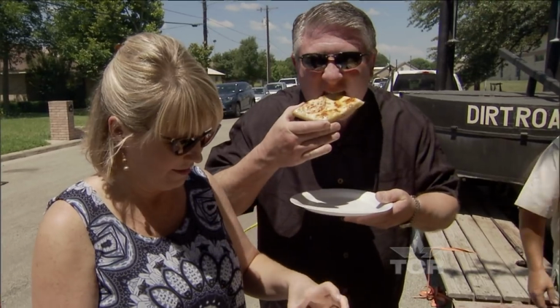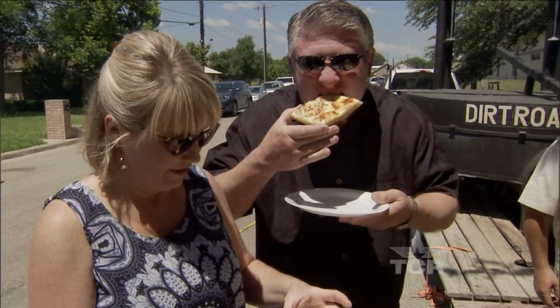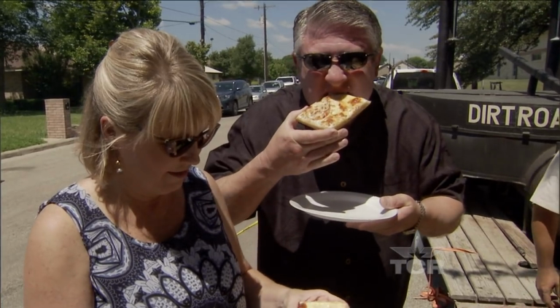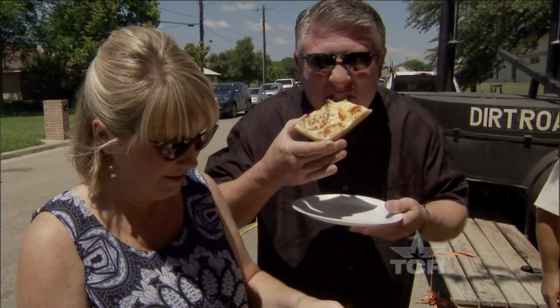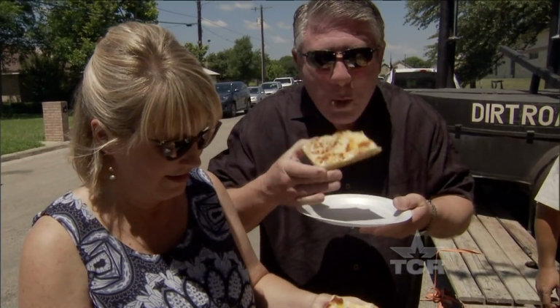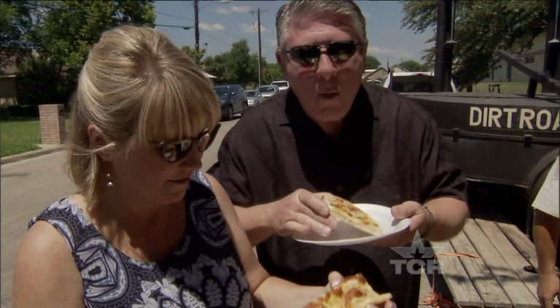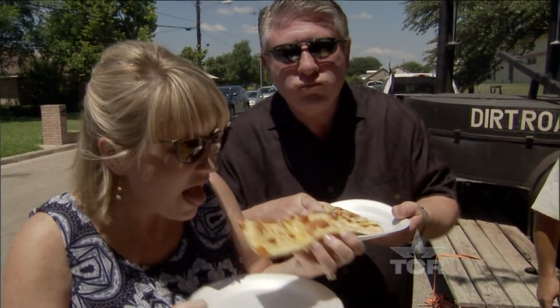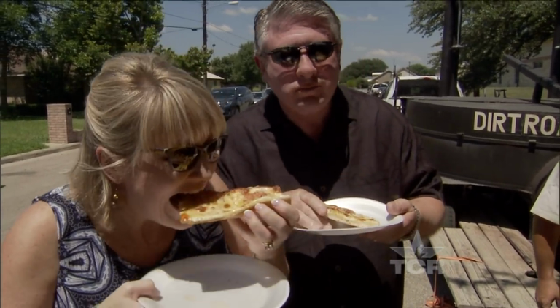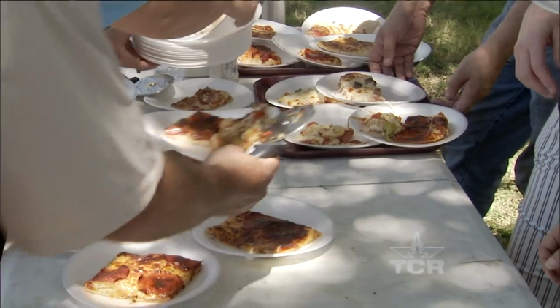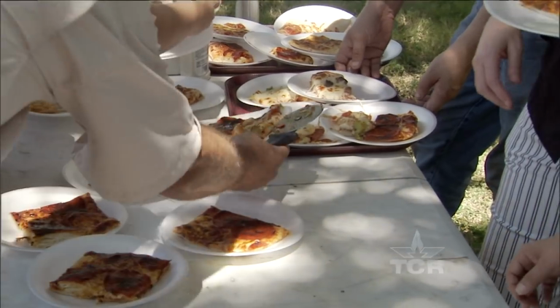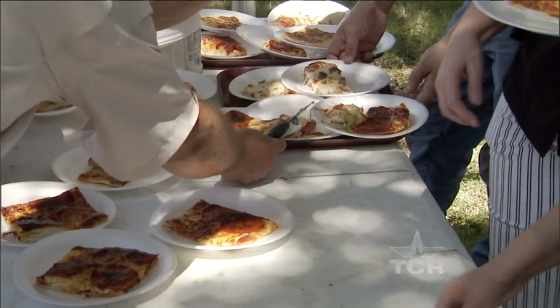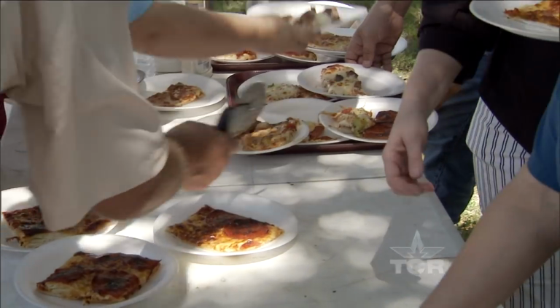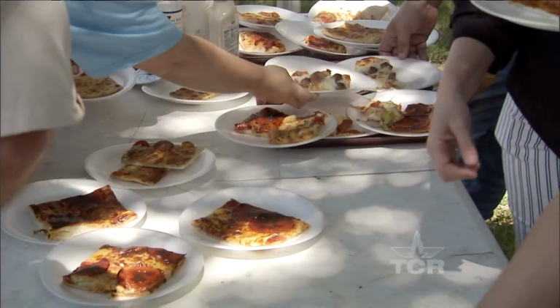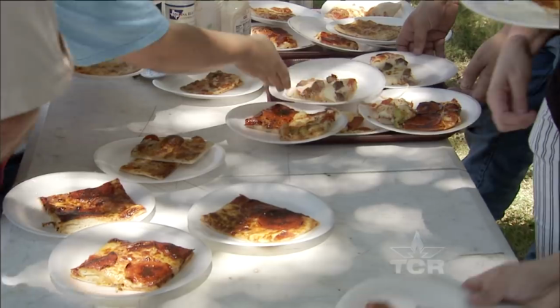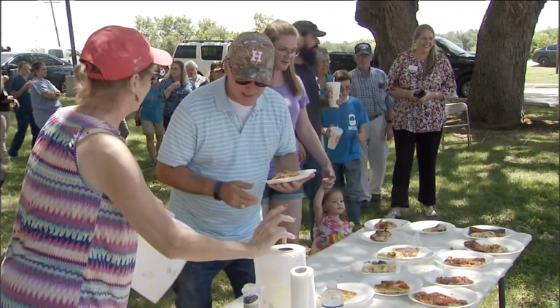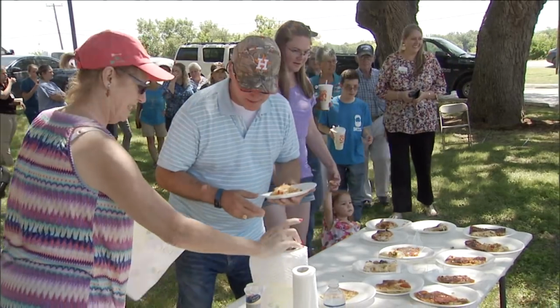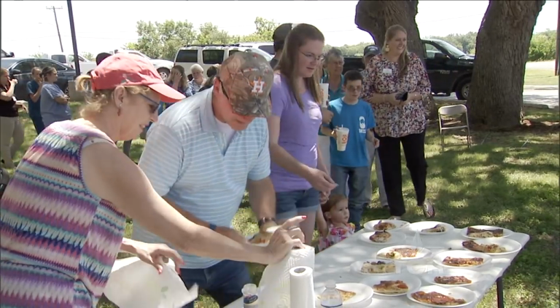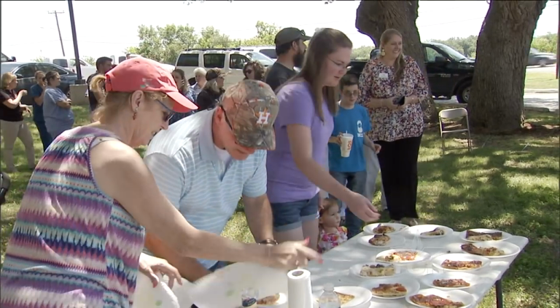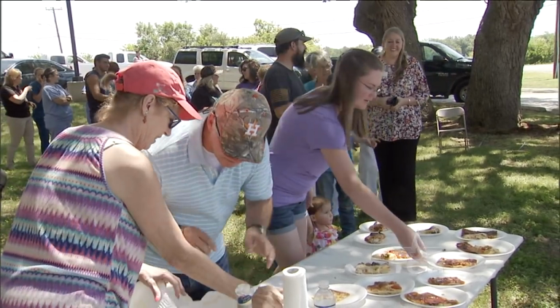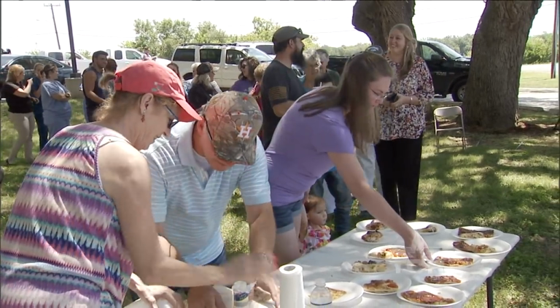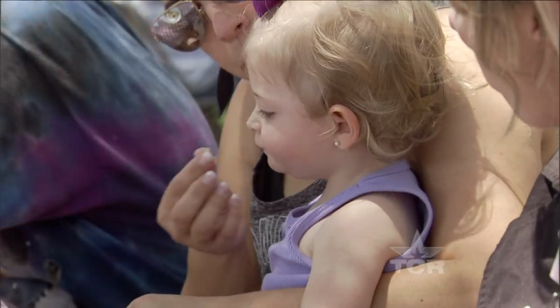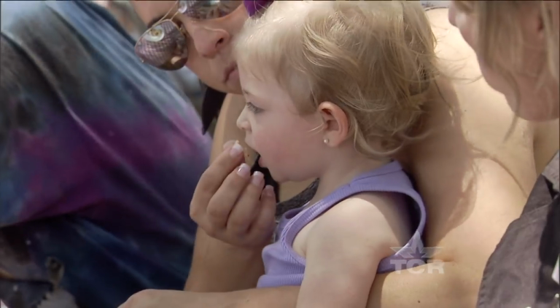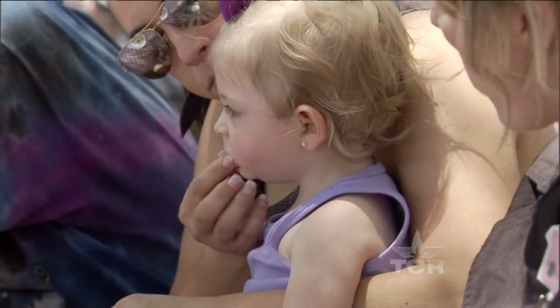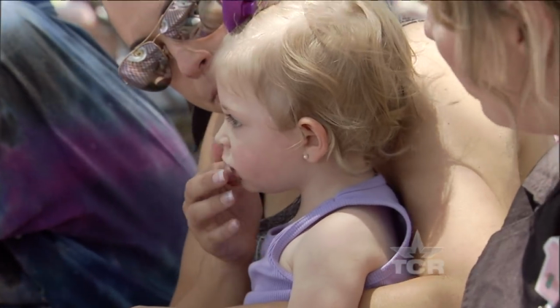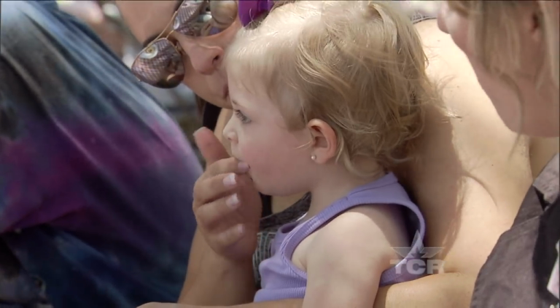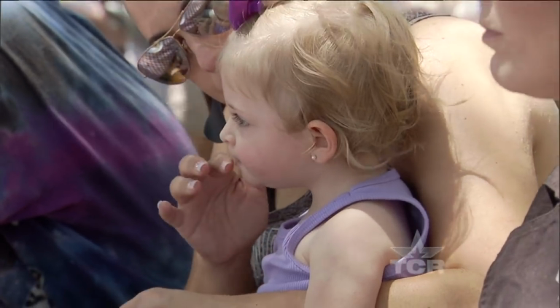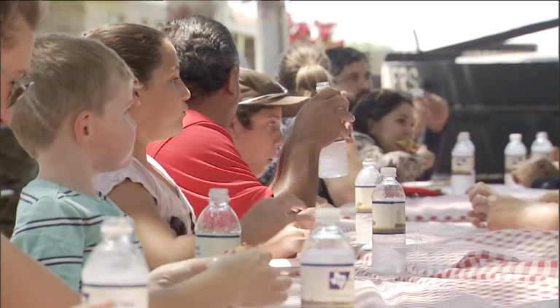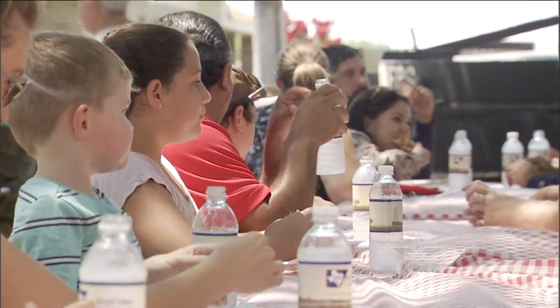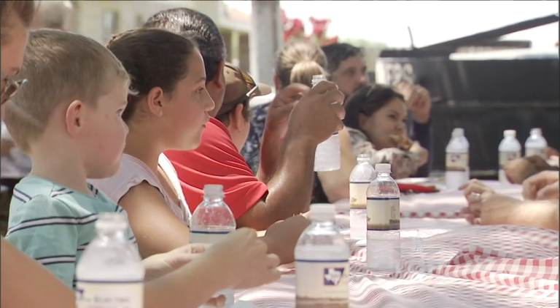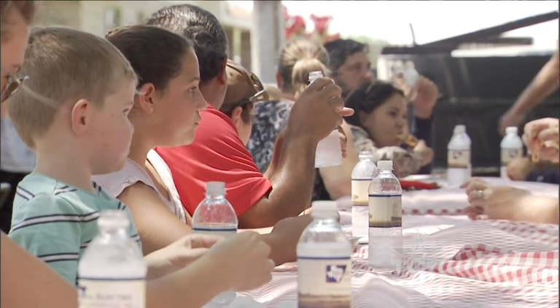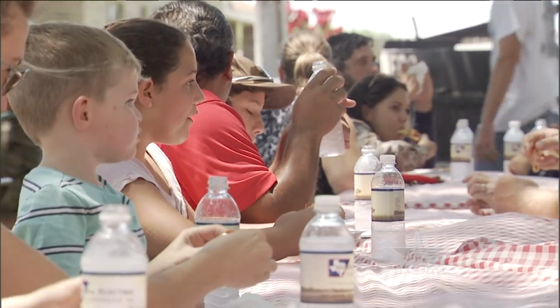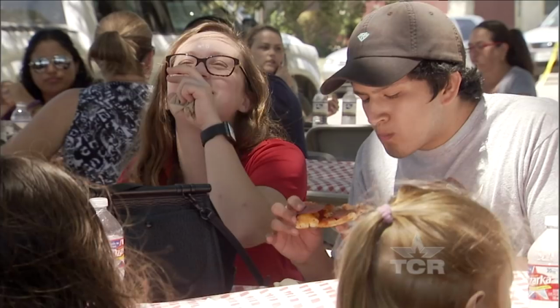Kurt Offinger's giant pies are as delicious as they are impressive, but it's not the food that makes him happy. It's the people he's cooking for and the memories made along the way.